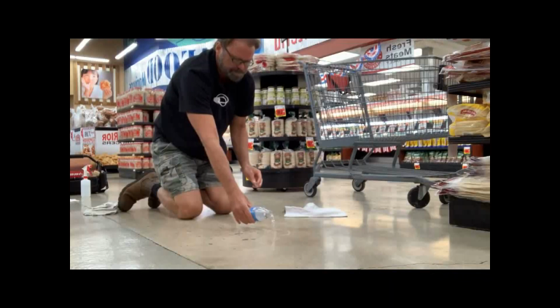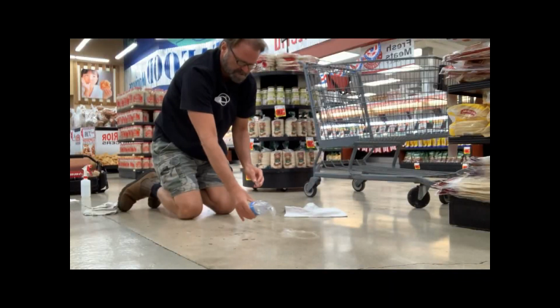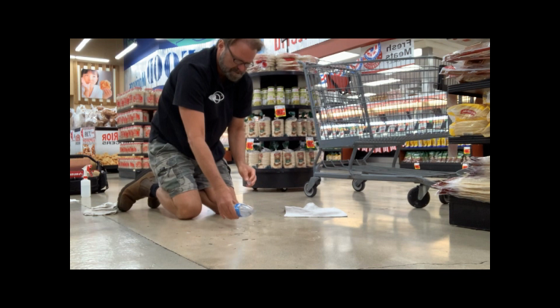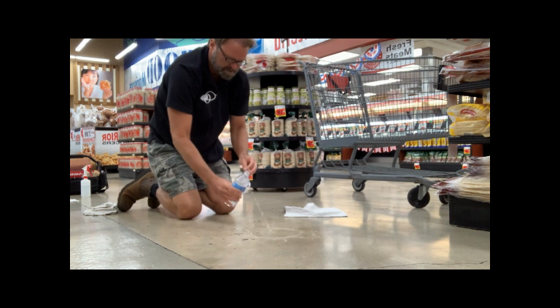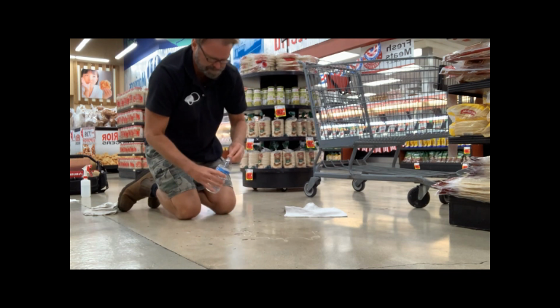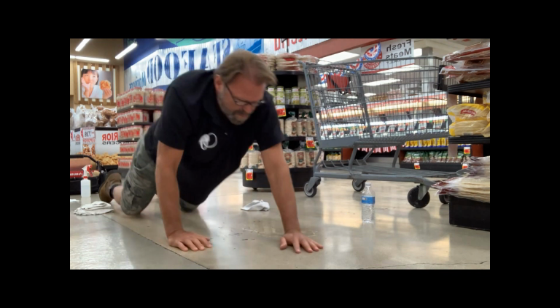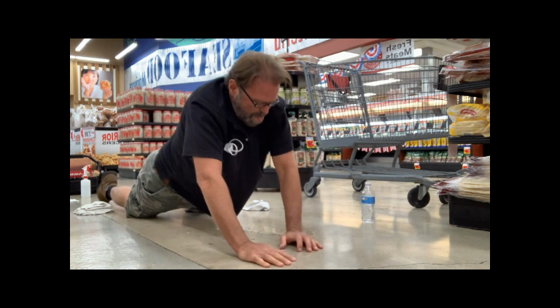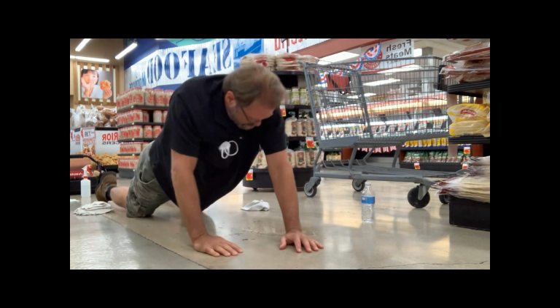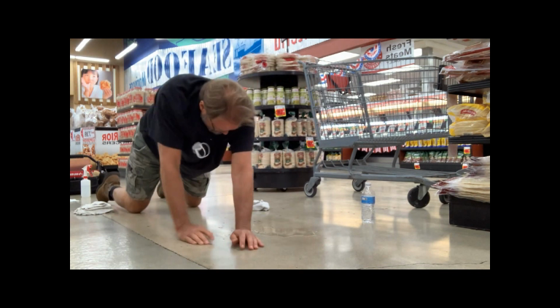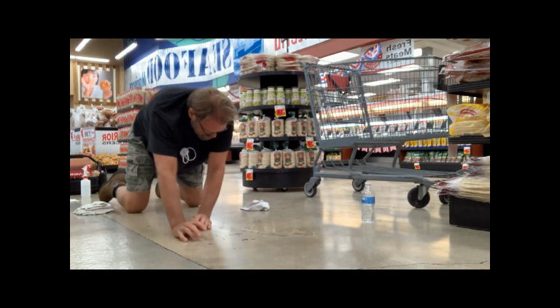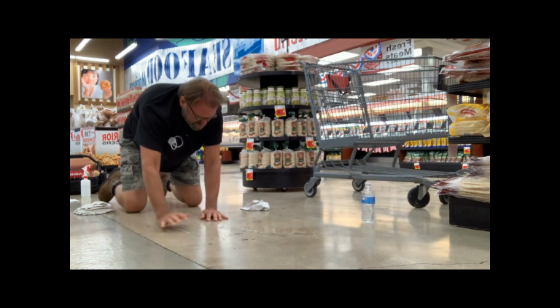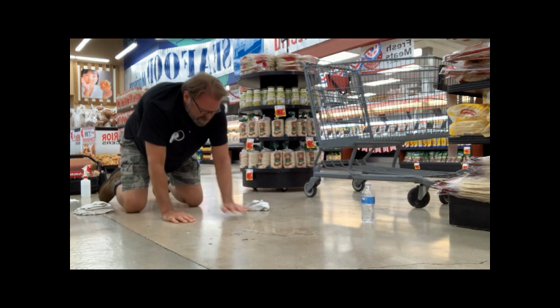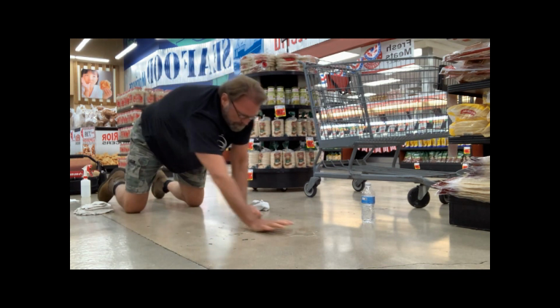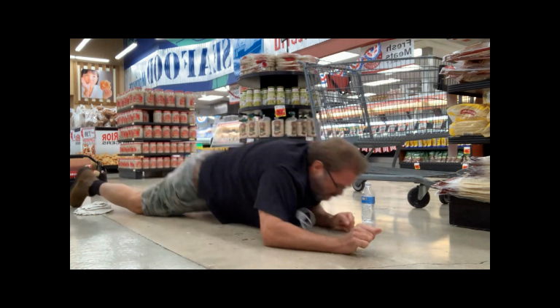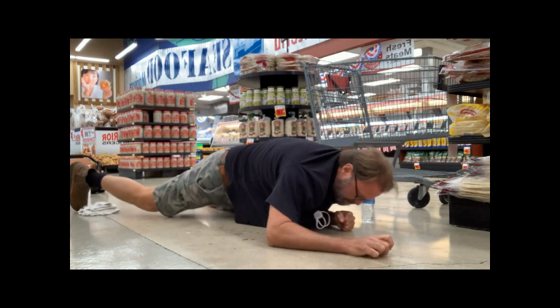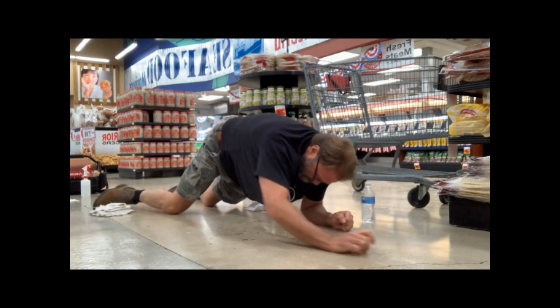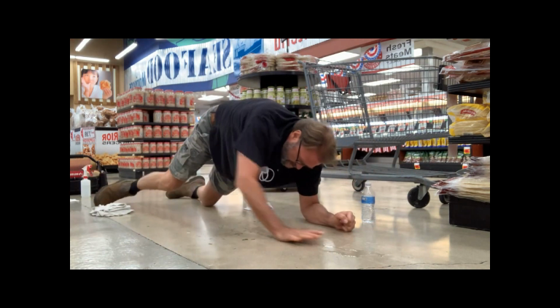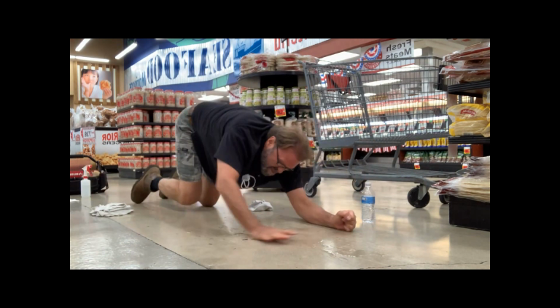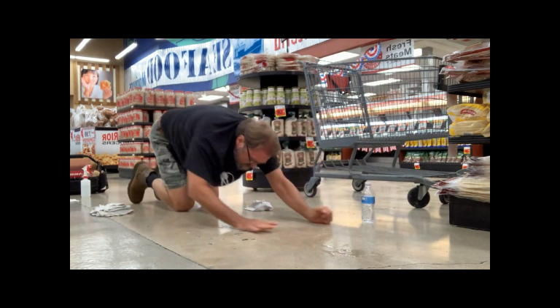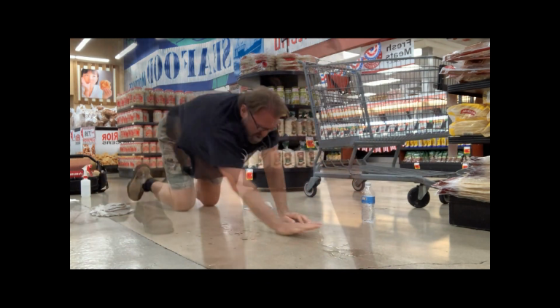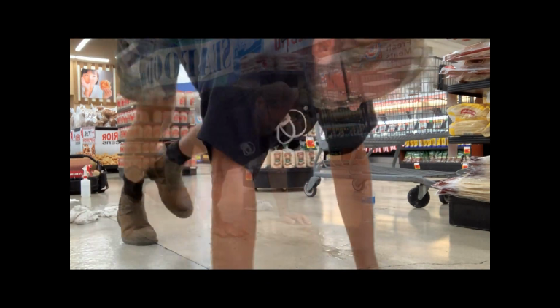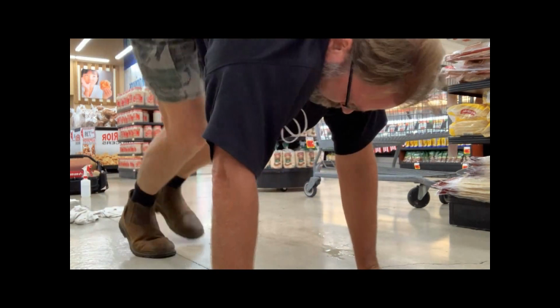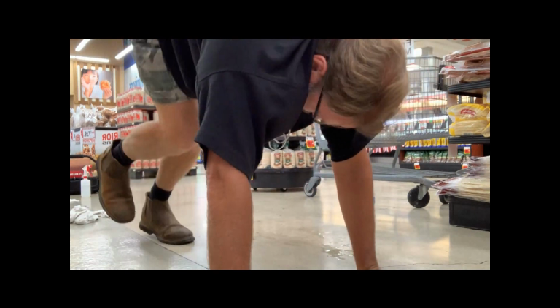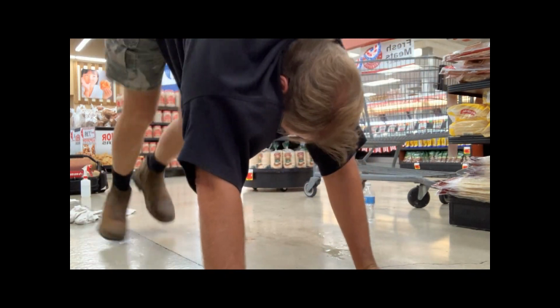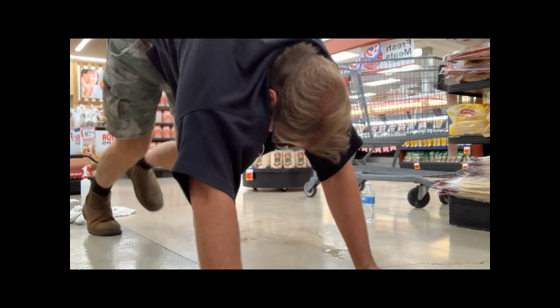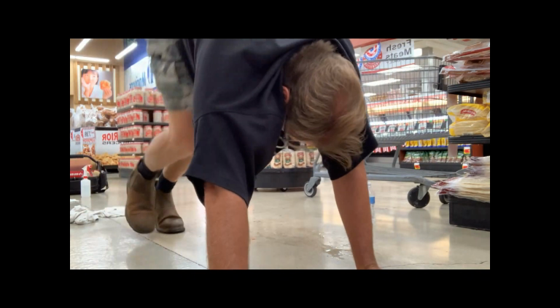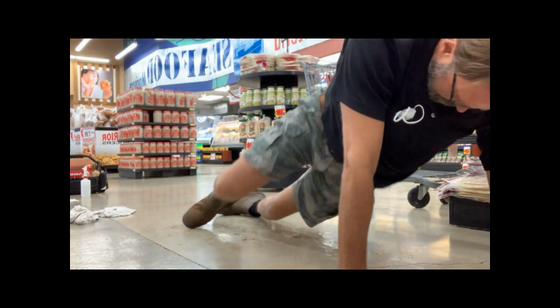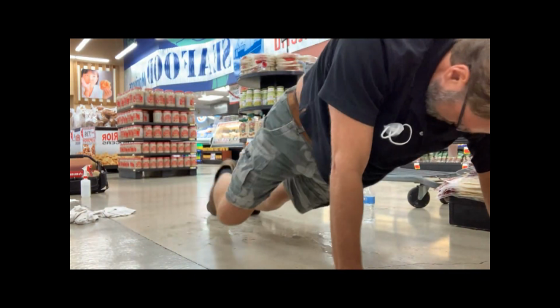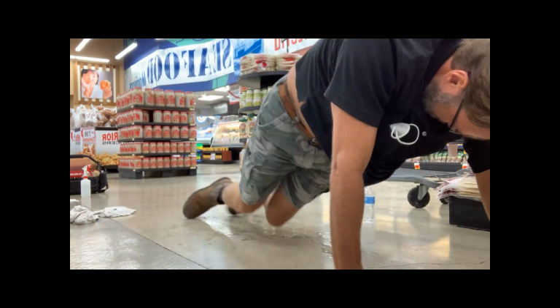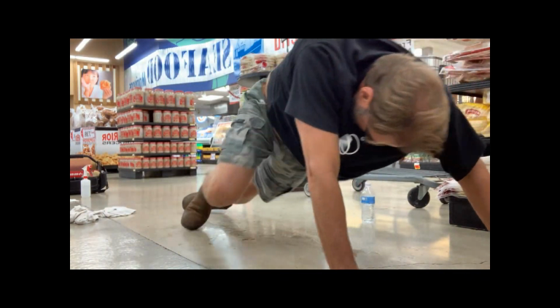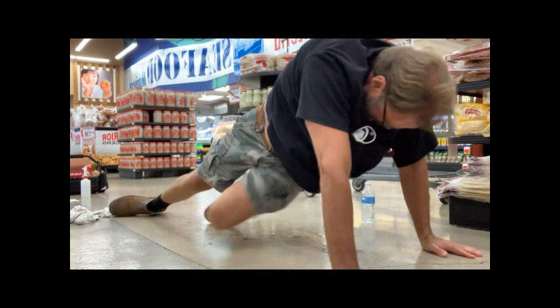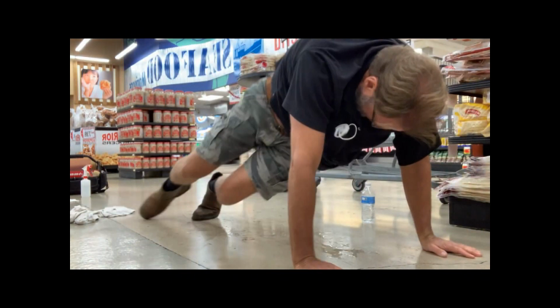Here I am on a polished concrete in a supermarket. We can see that the floor is very slip resistant to my hand on the dry portion, and incredibly slippery where water has been placed. My shoes also find the dry floor very slip resistant and the wet part of the floor incredibly slippery.